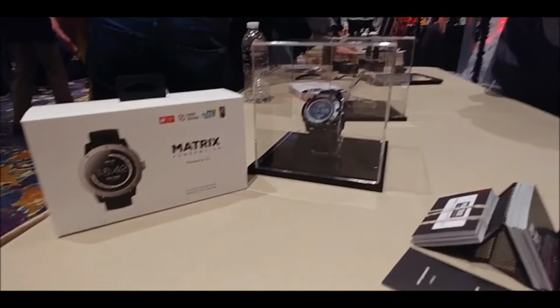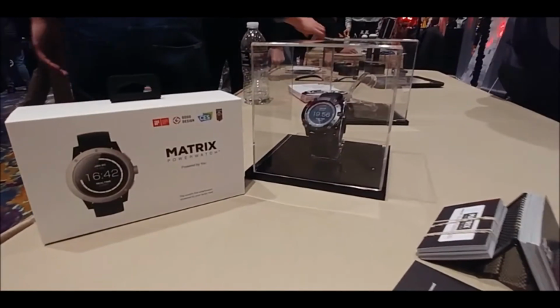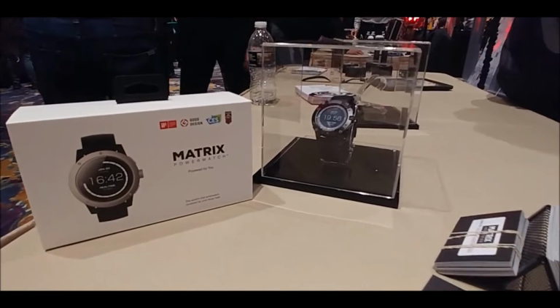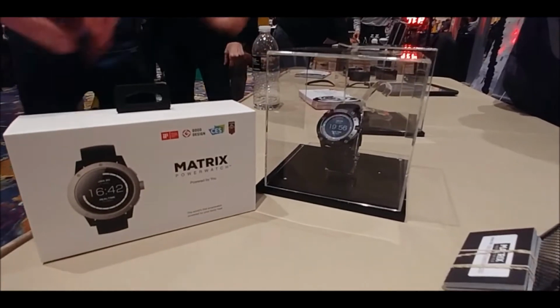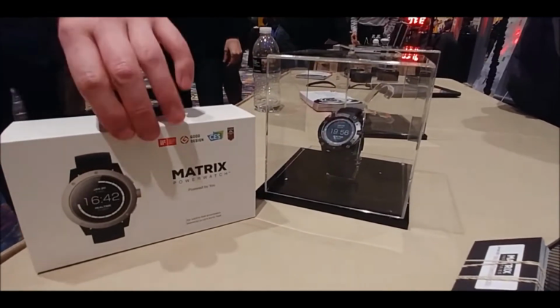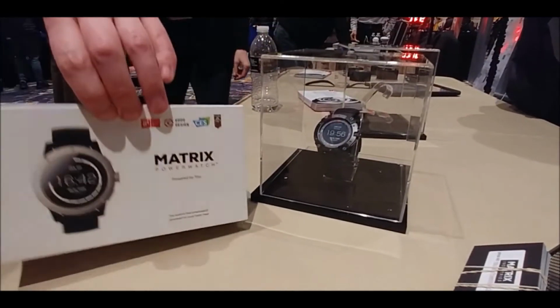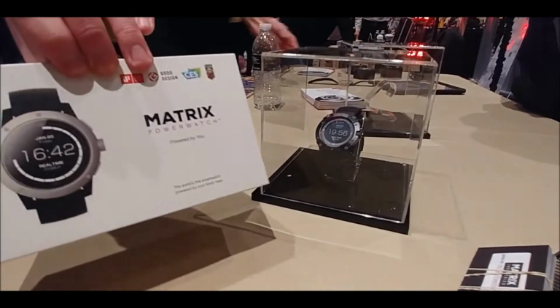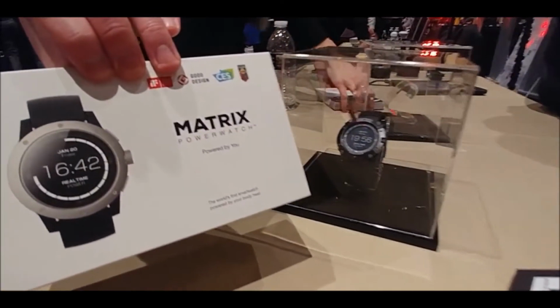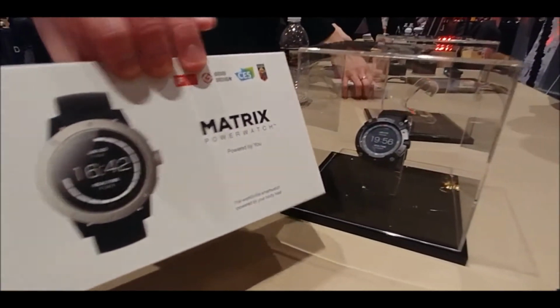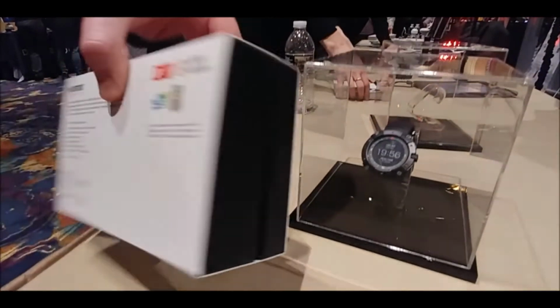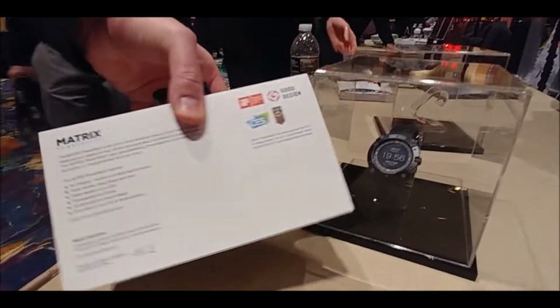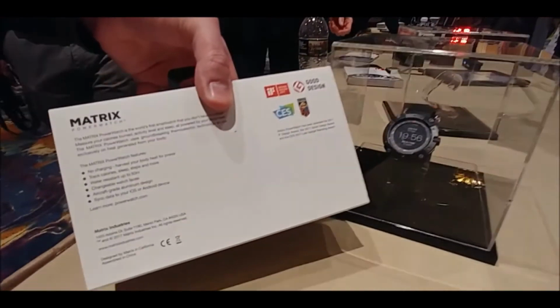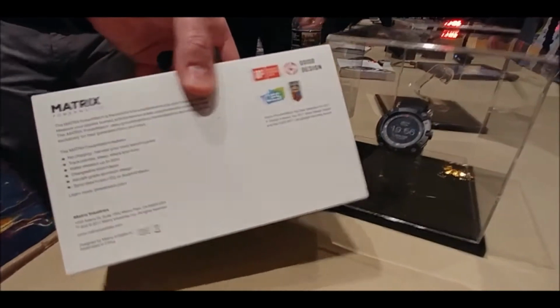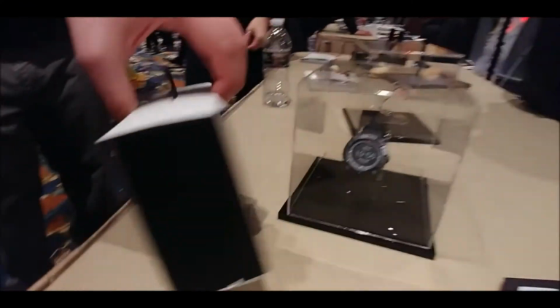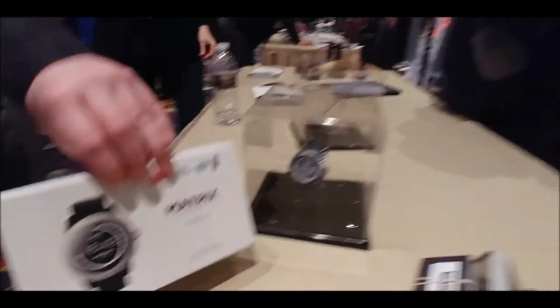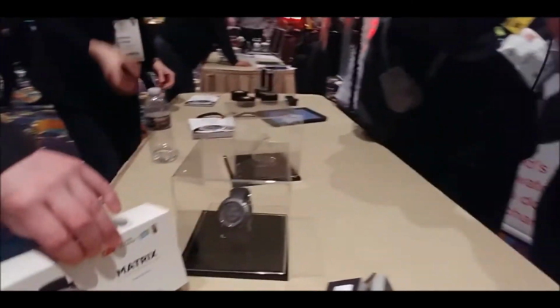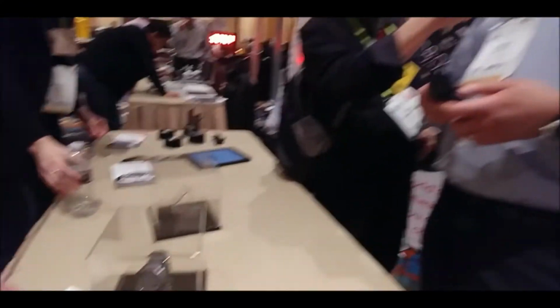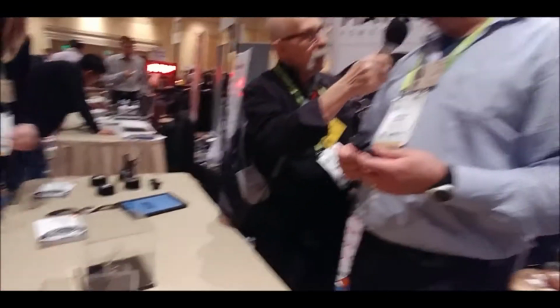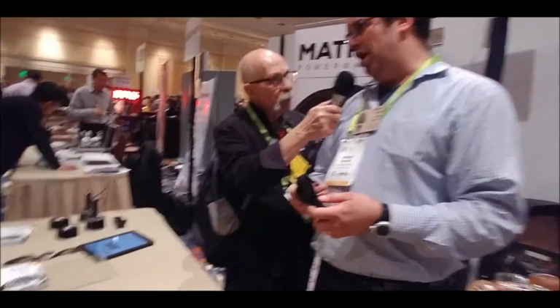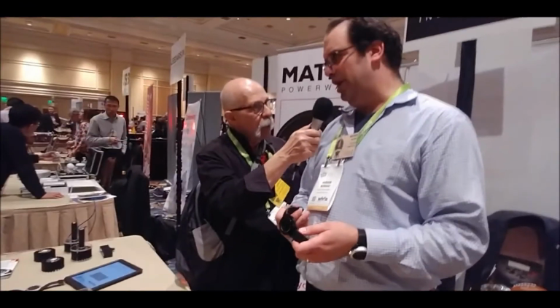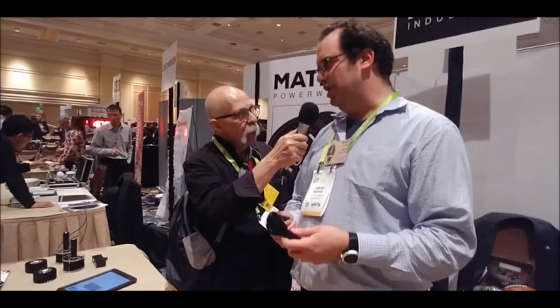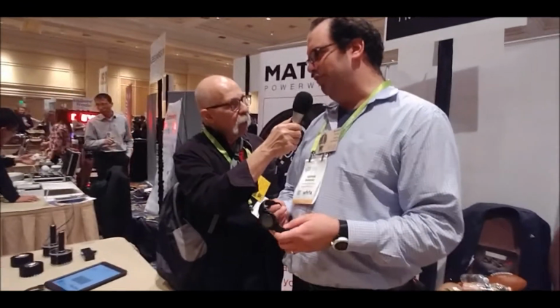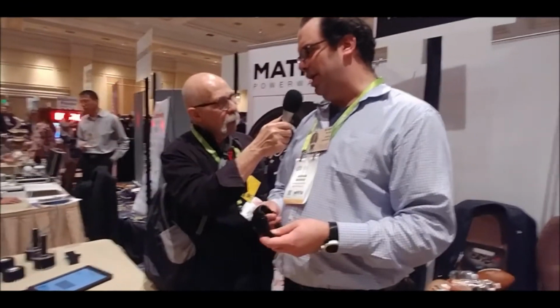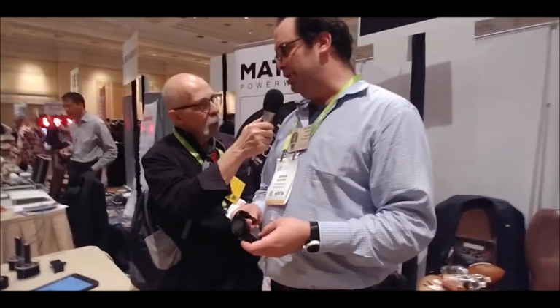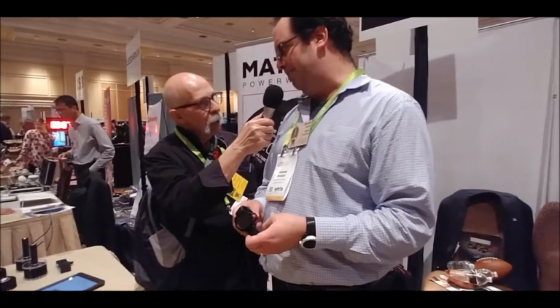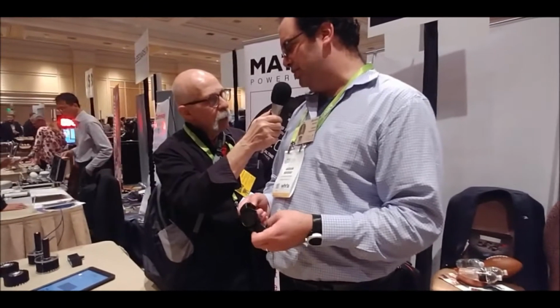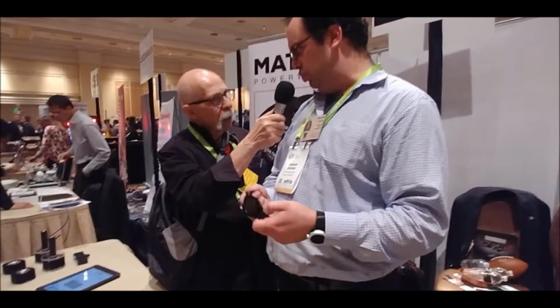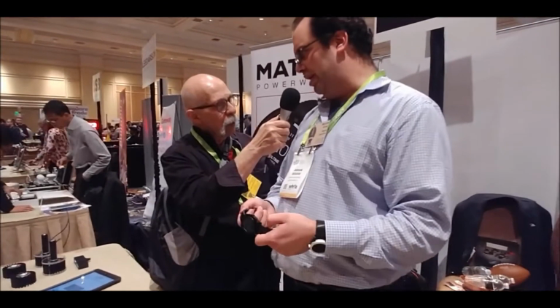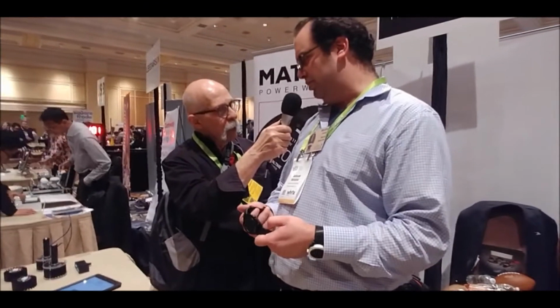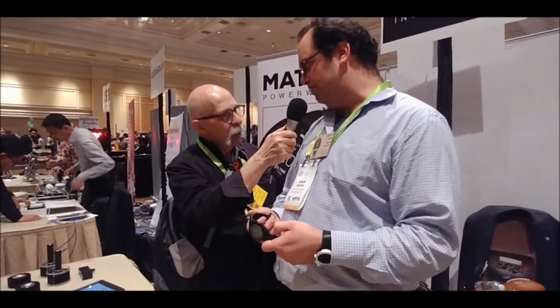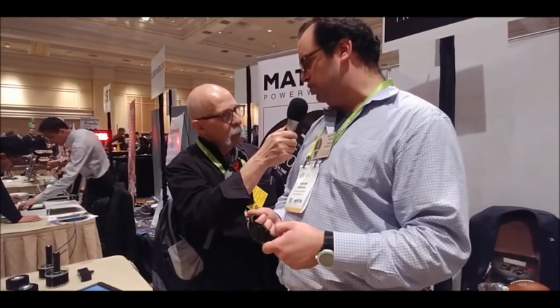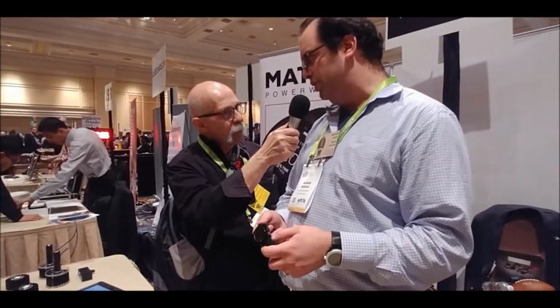So can you sleep with it off? Is there any reserve in there that is storing power? You can absolutely sleep with it off. There is enough reserve. We have a lithium ion battery so that if you do take it off, it'll still store charge.